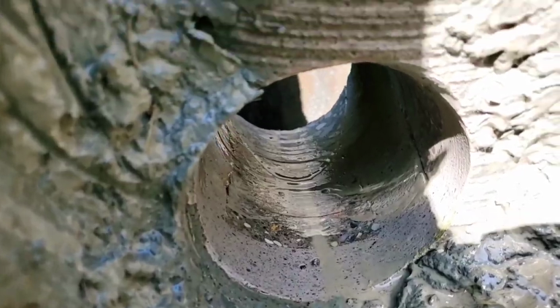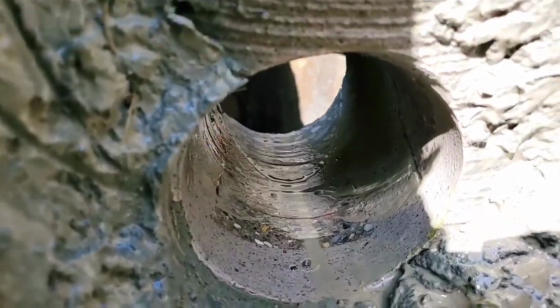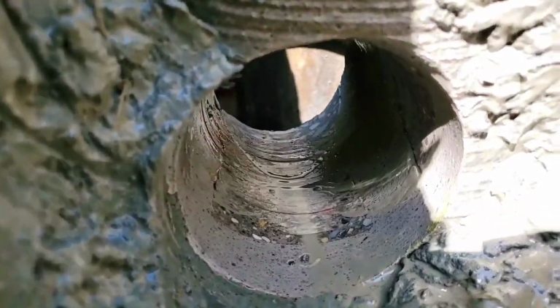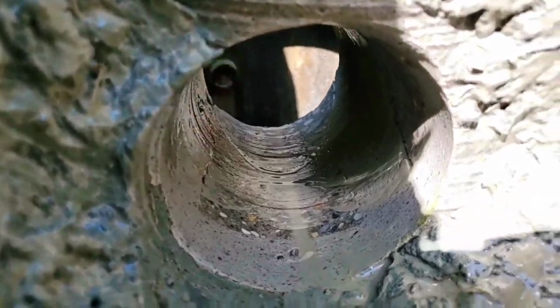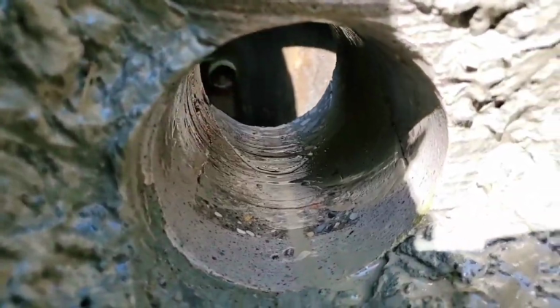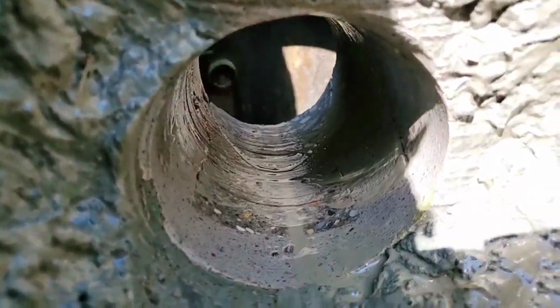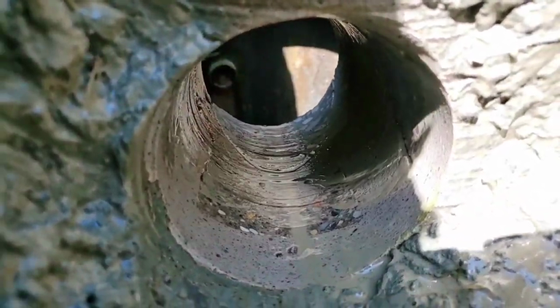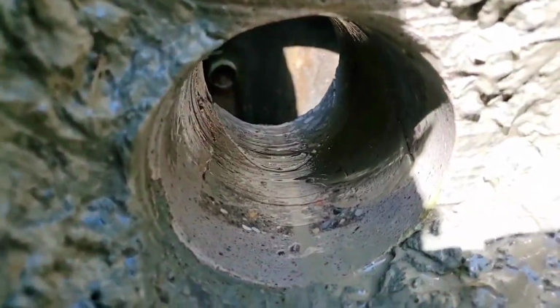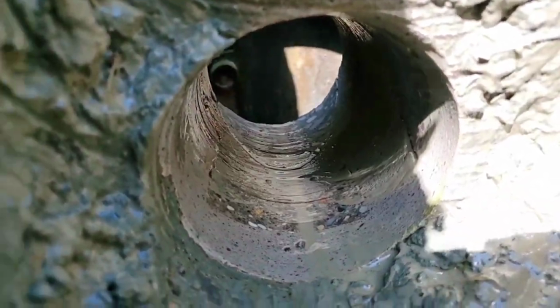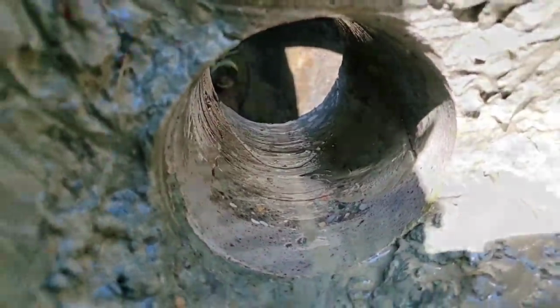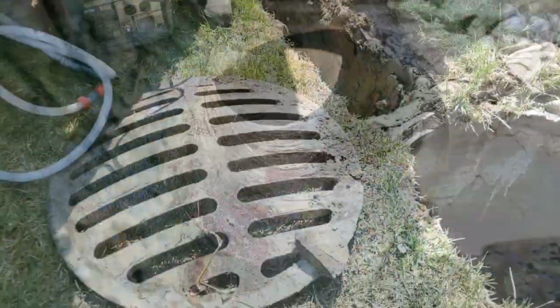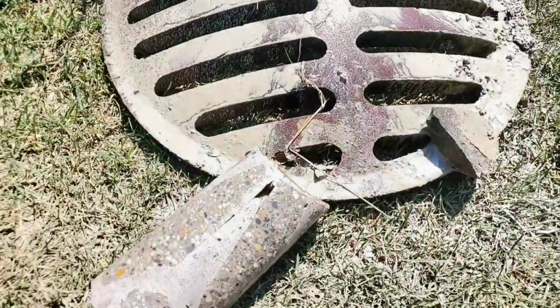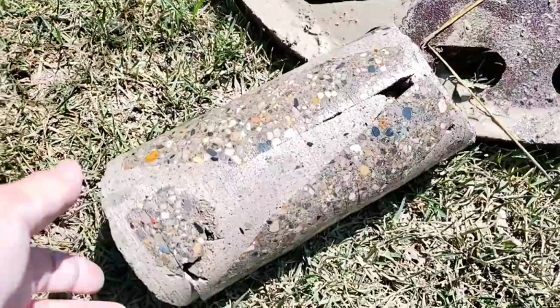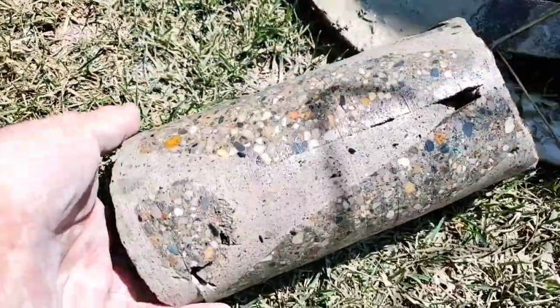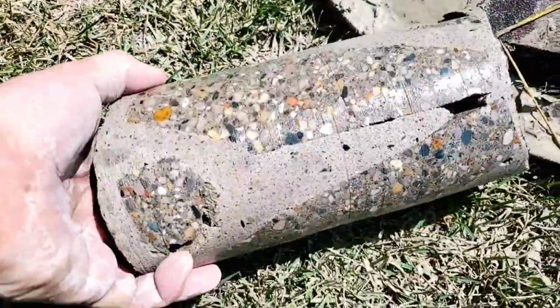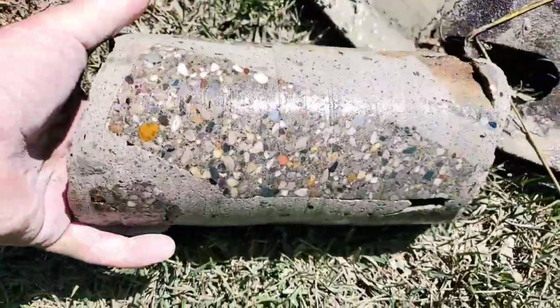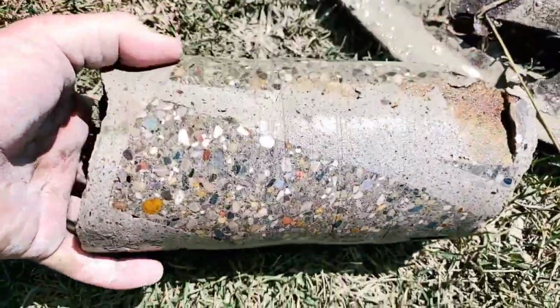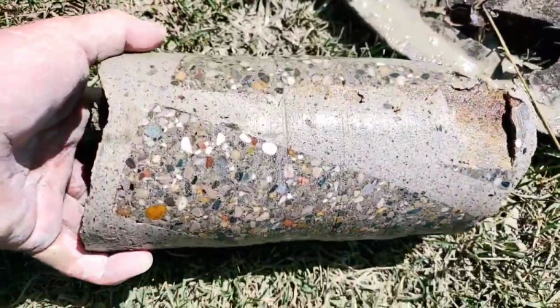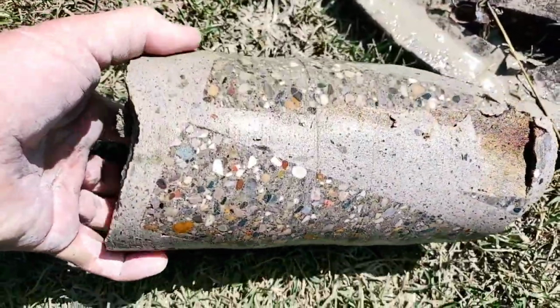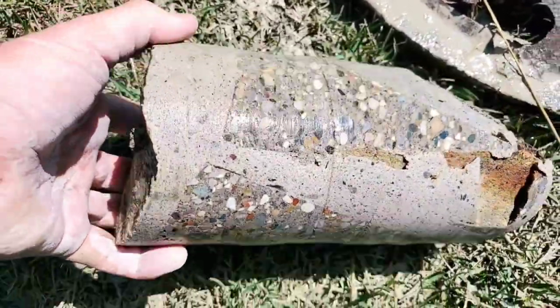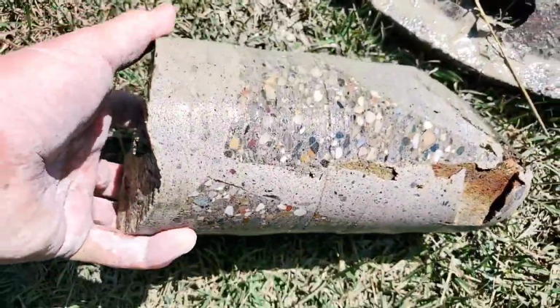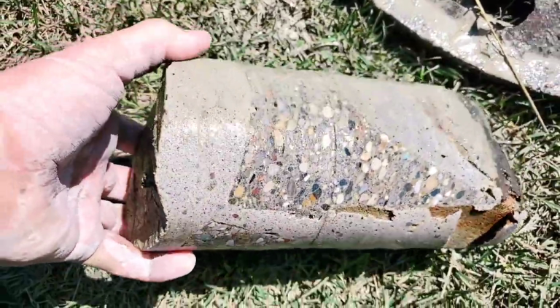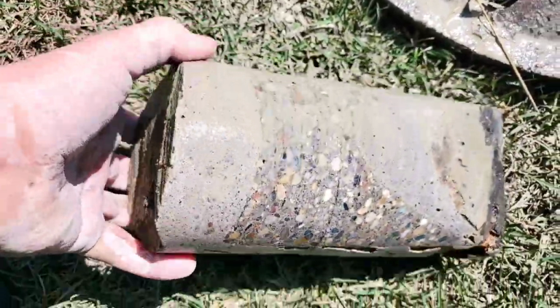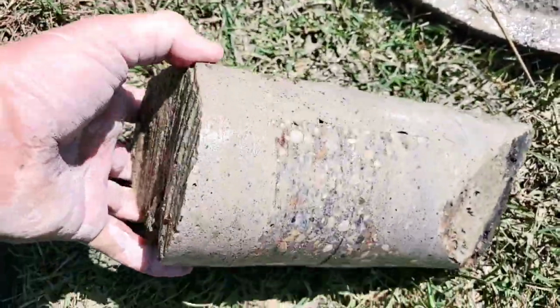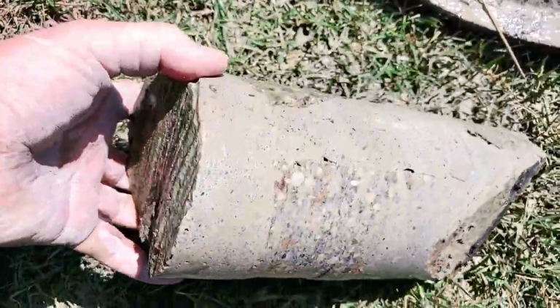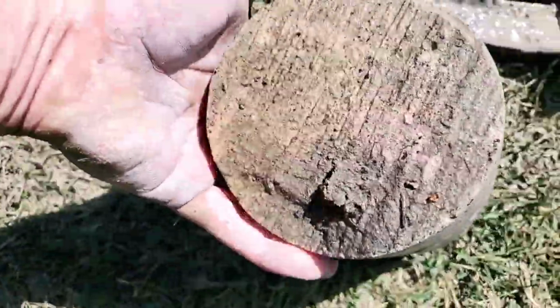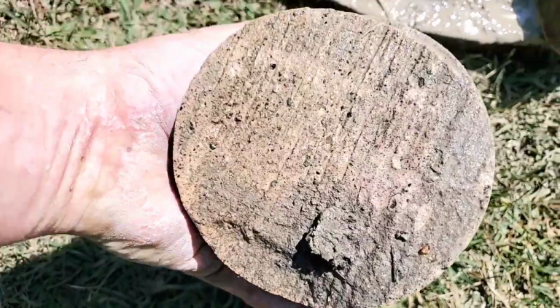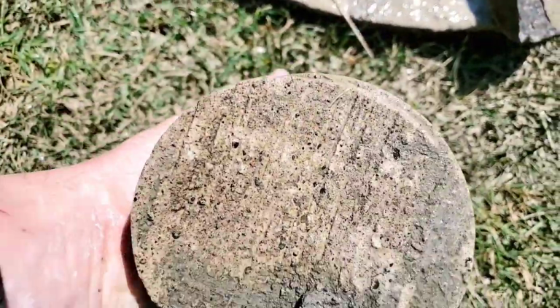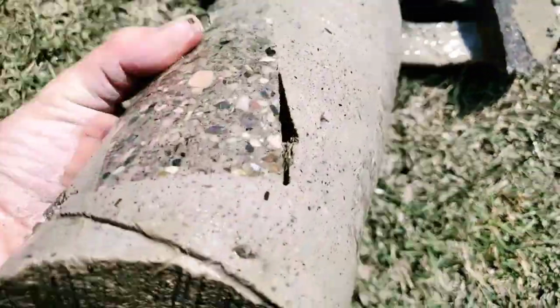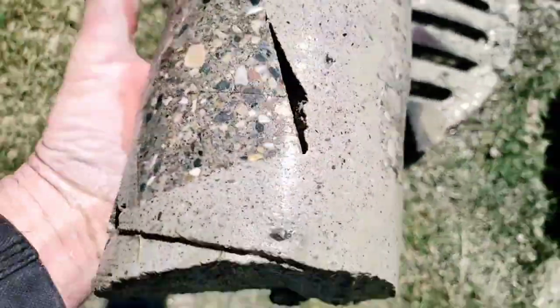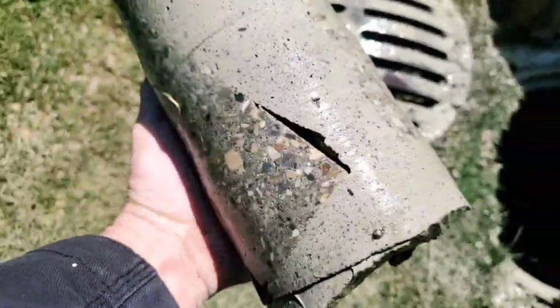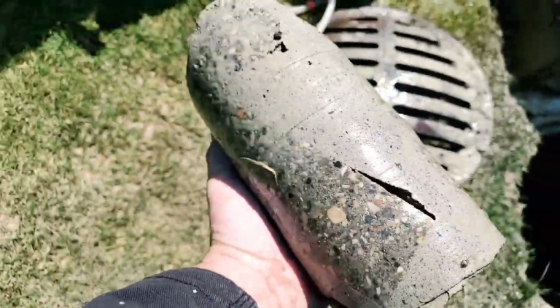Look at how nice that is — beautiful. It goes through the re-rod, it goes through the concrete just like butter. When you're equipped with the right tools, it's not a problem.